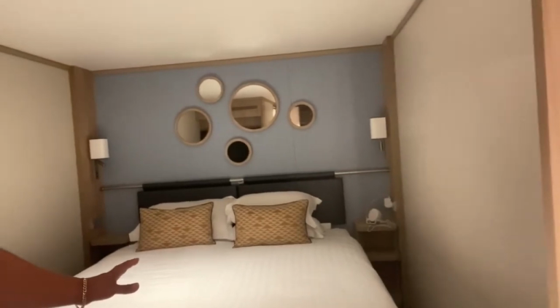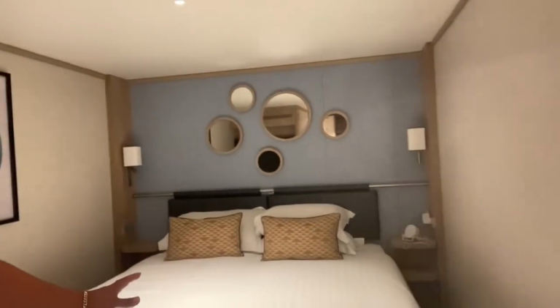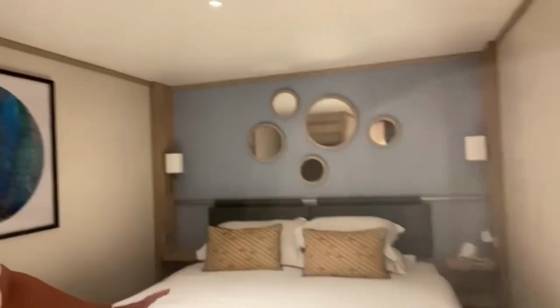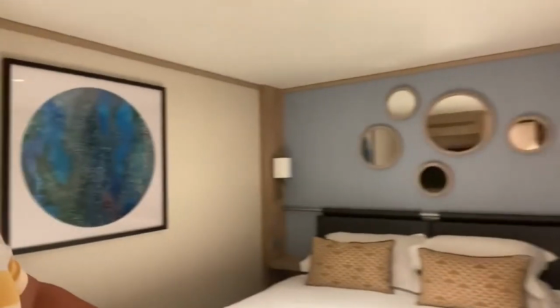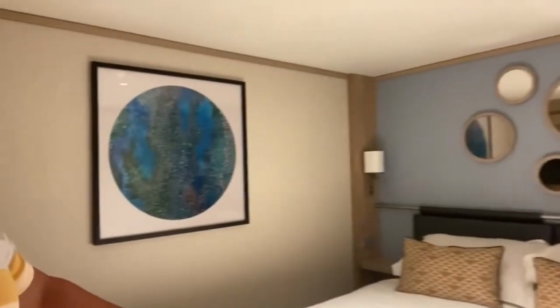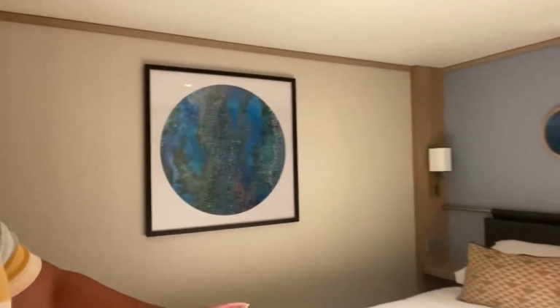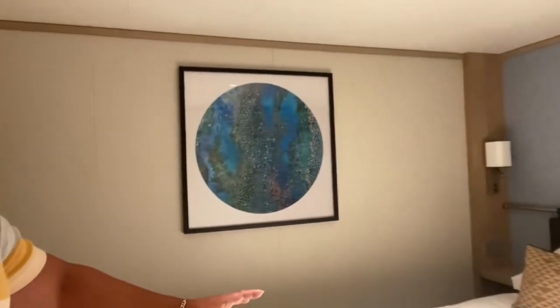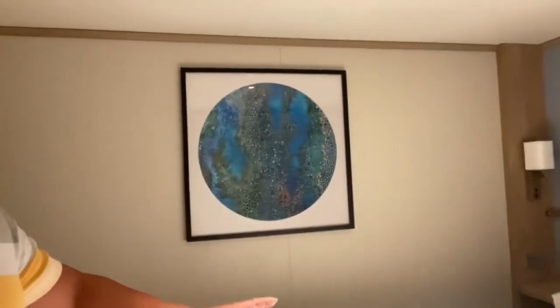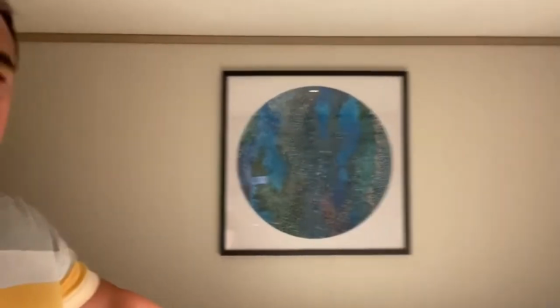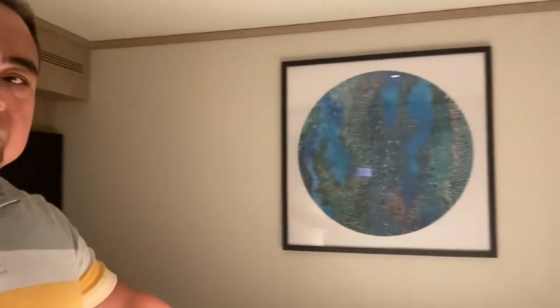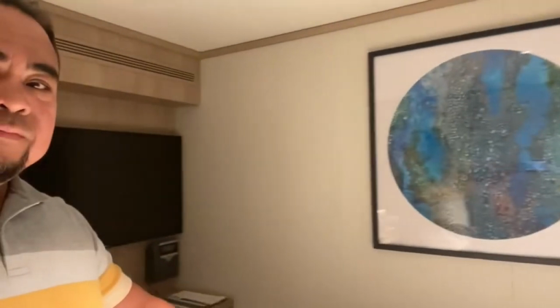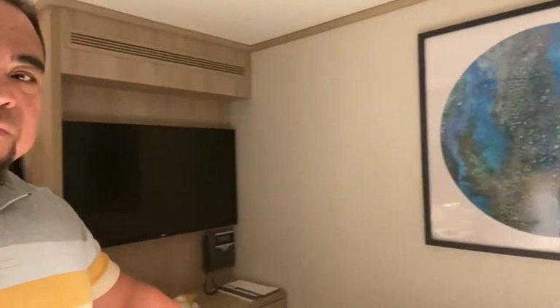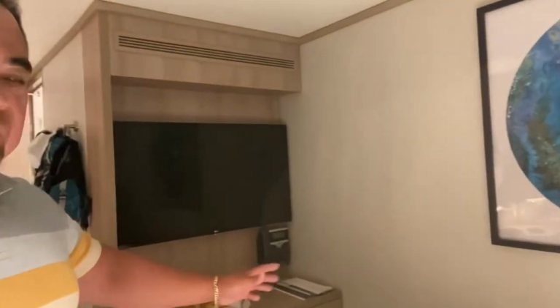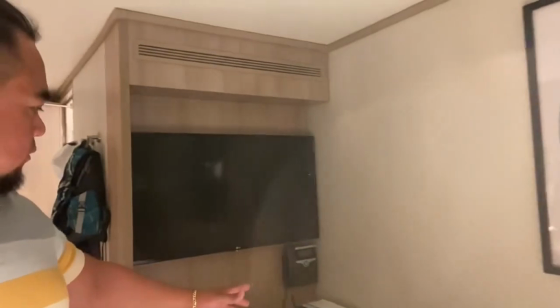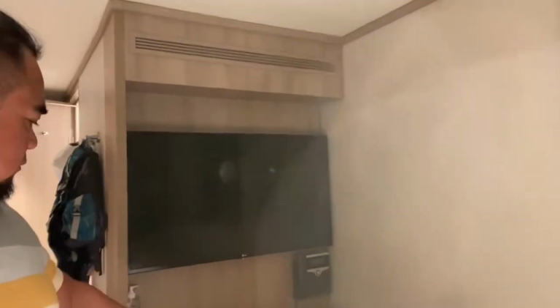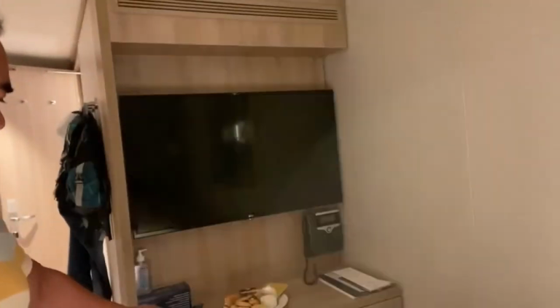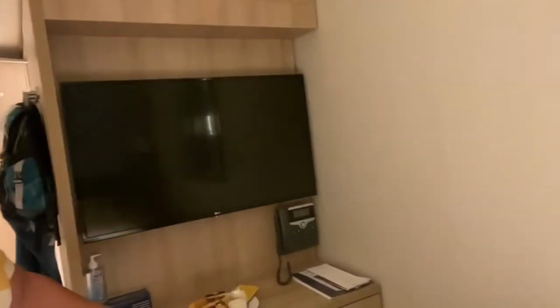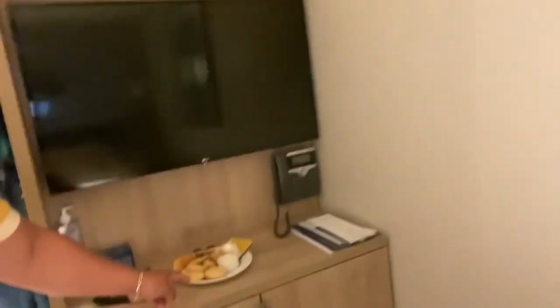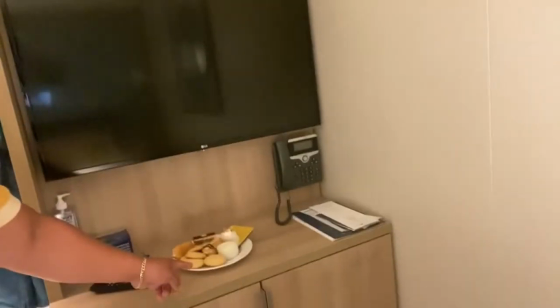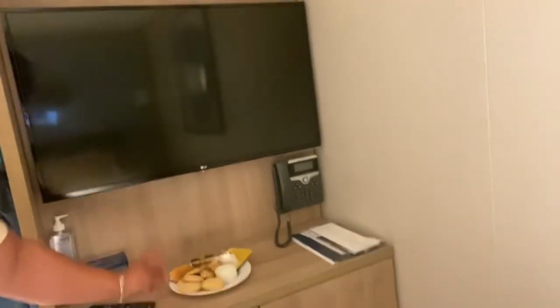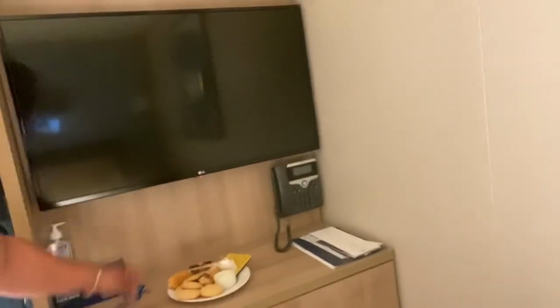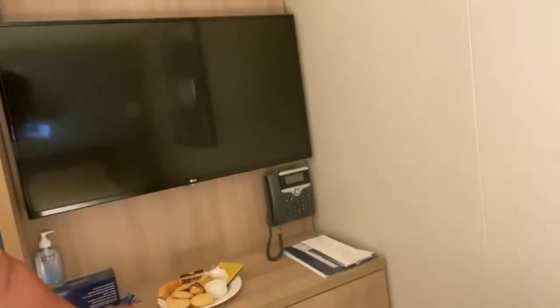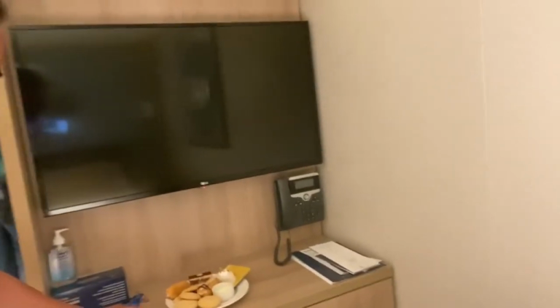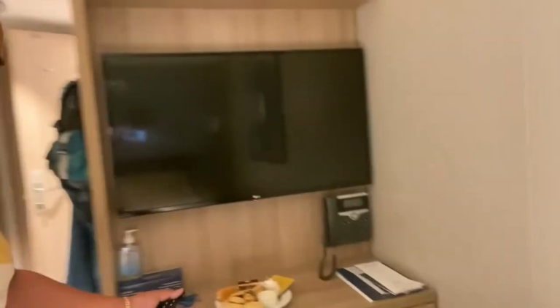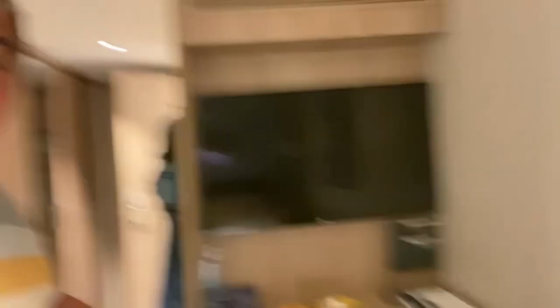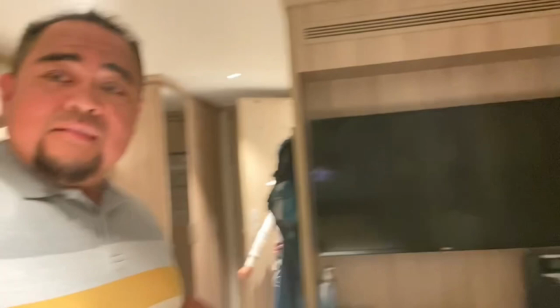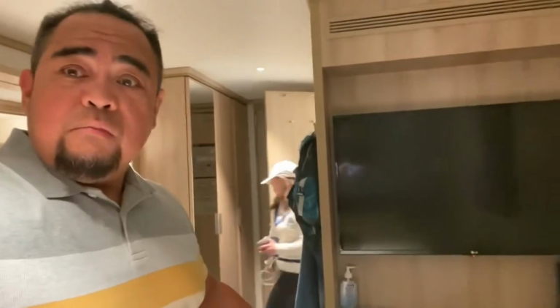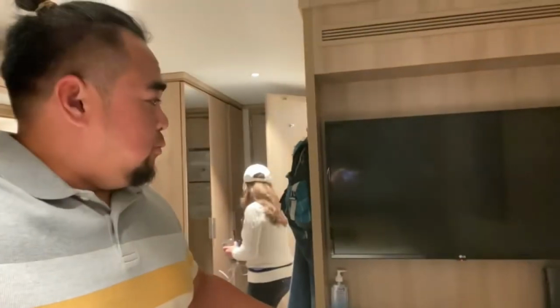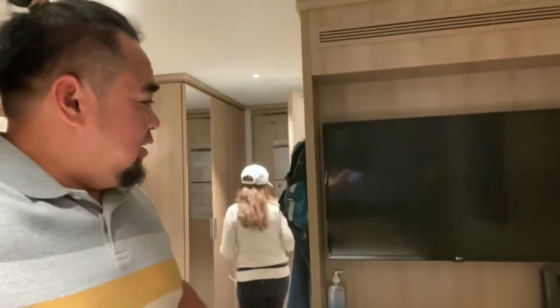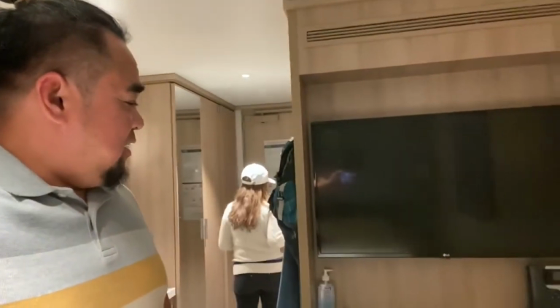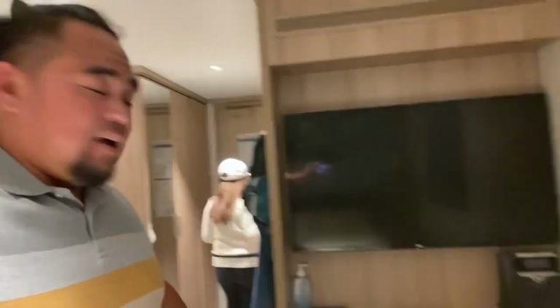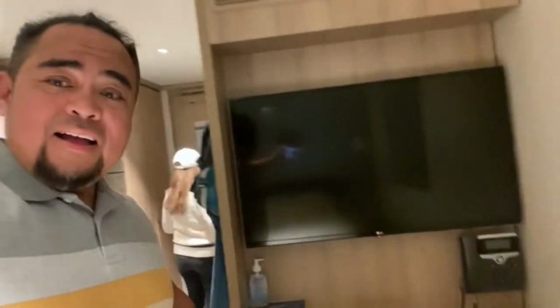You'll find convenient small ledge shelves equipped with built-in lamps and plug sockets. While there might not be traditional bedside tables, these ledges offer ample space for essentials like a glass of water or your phone.